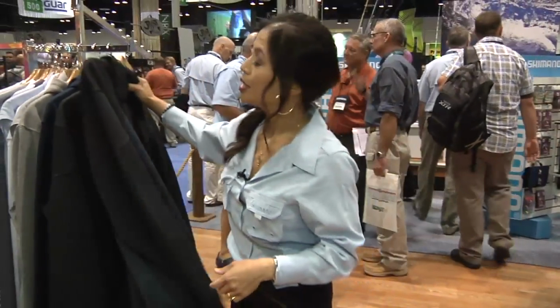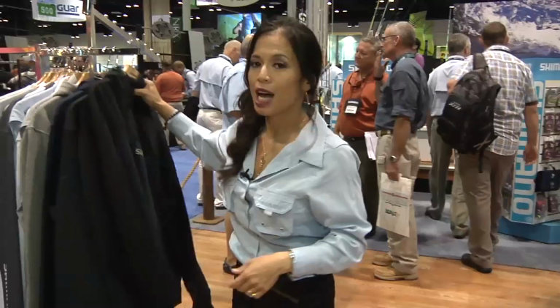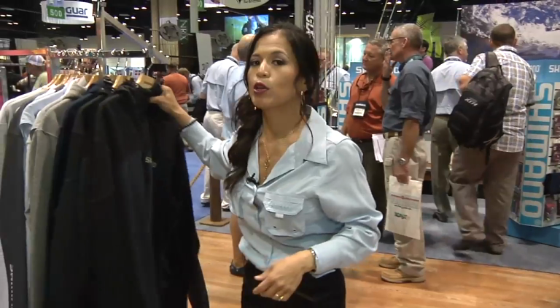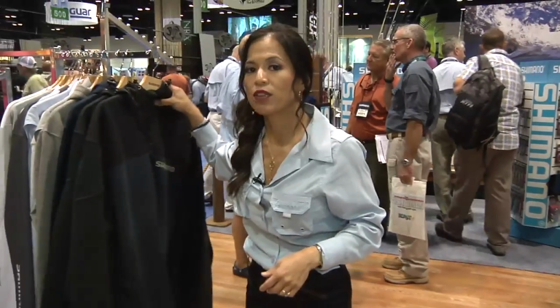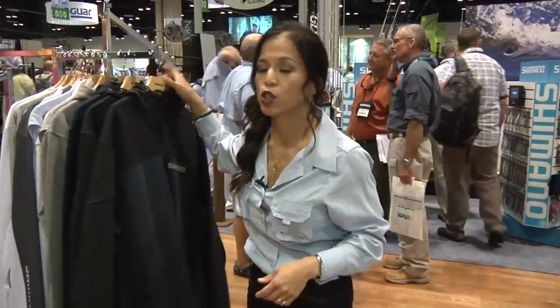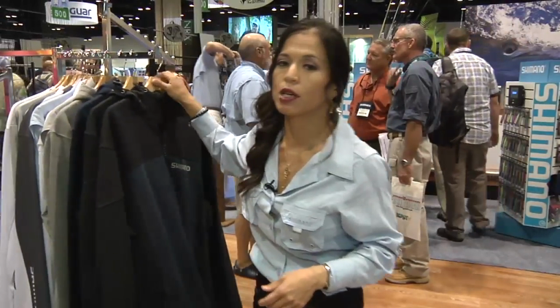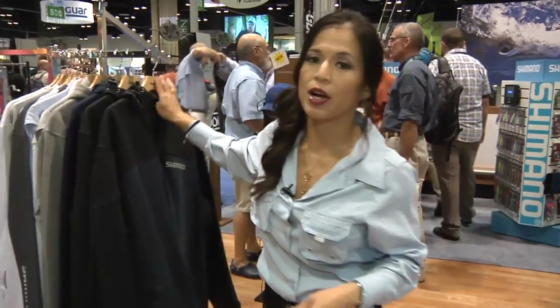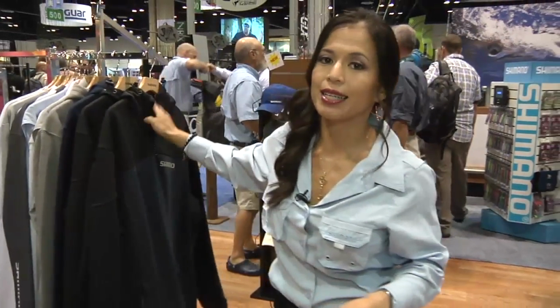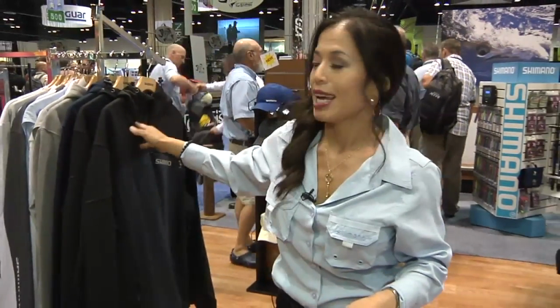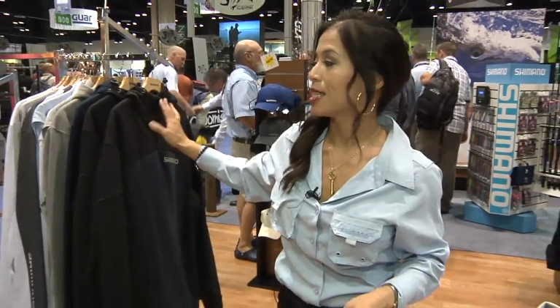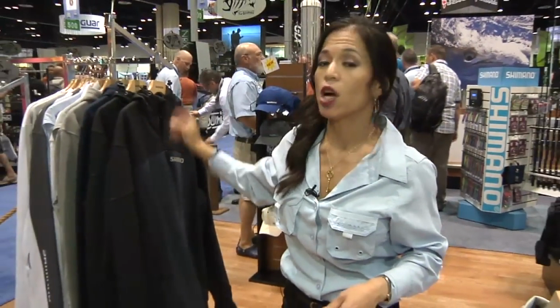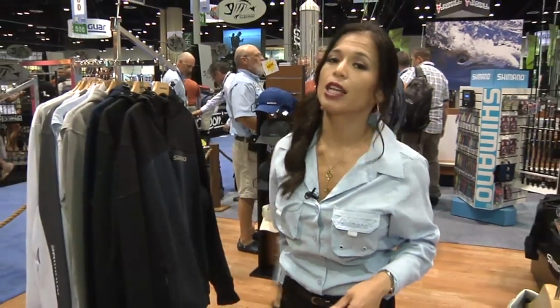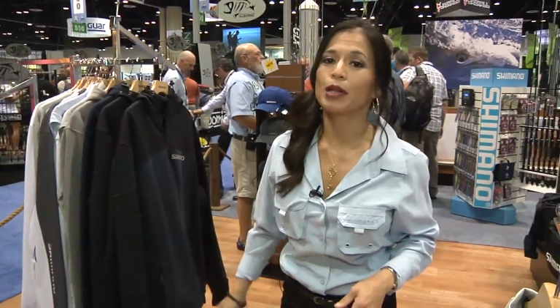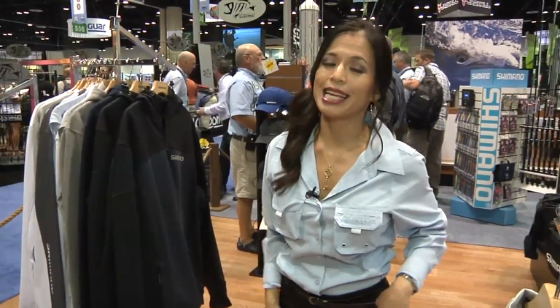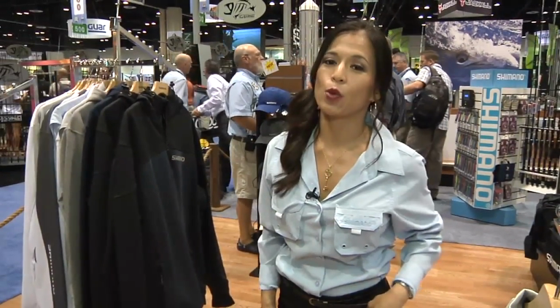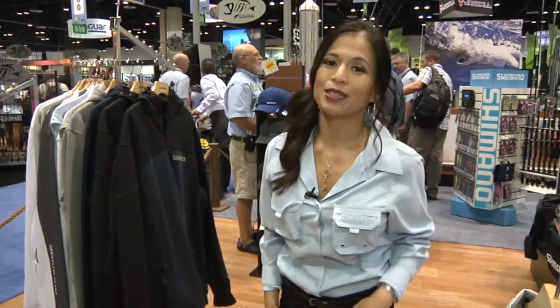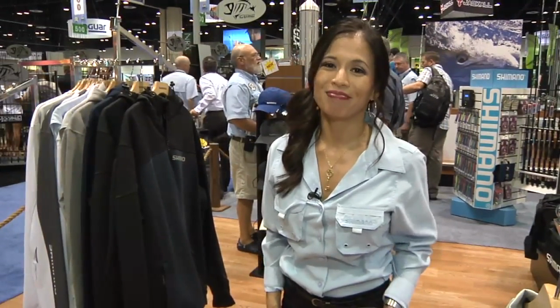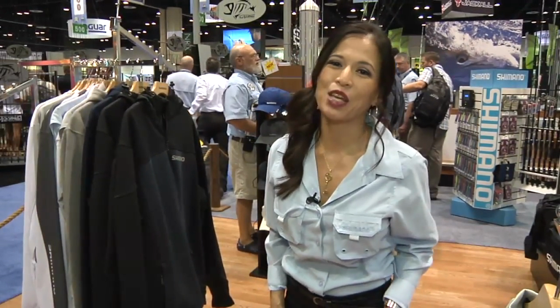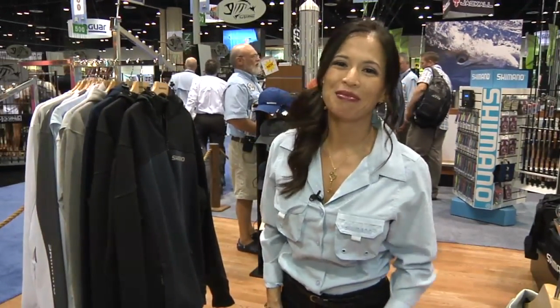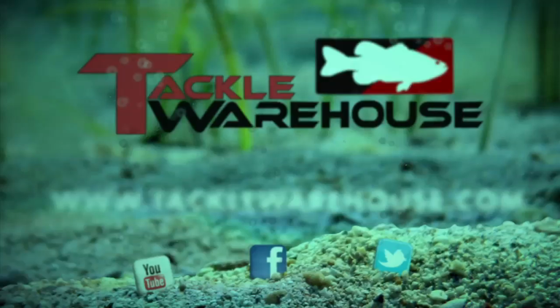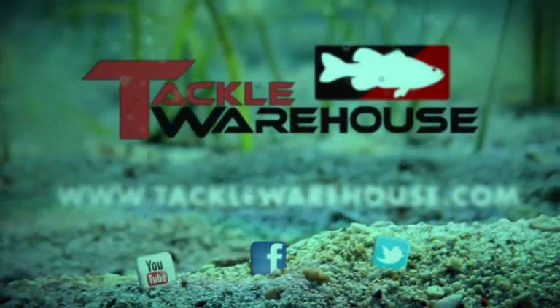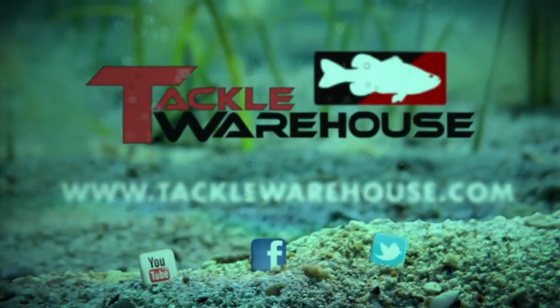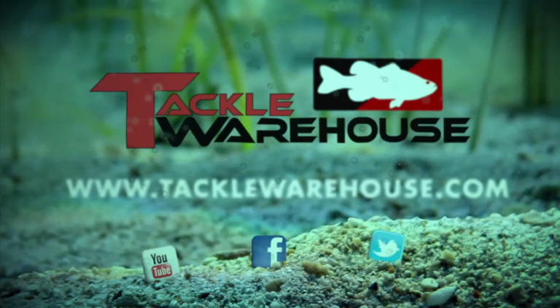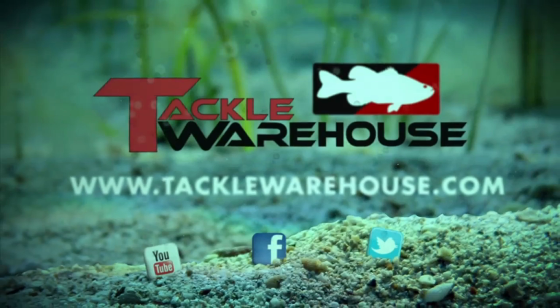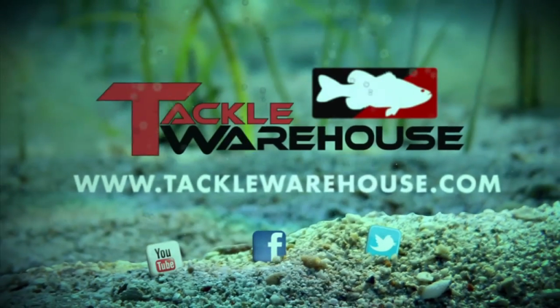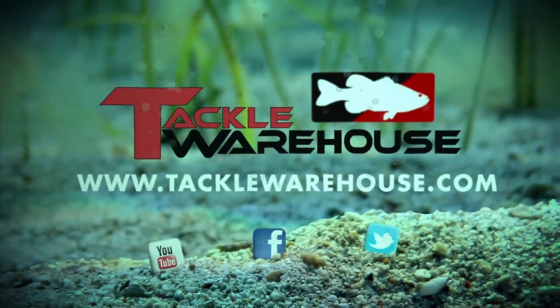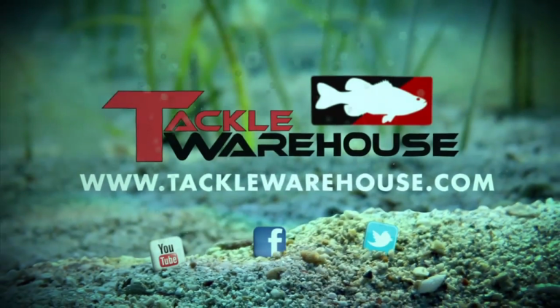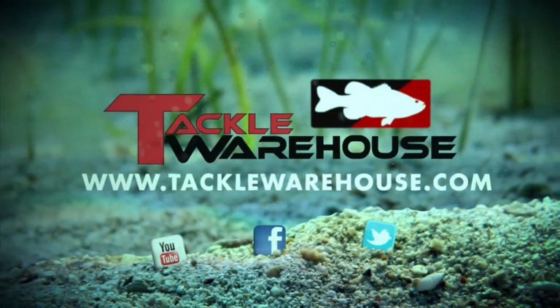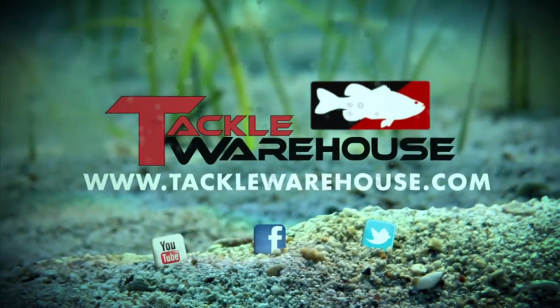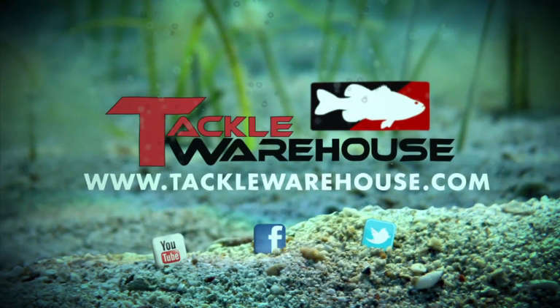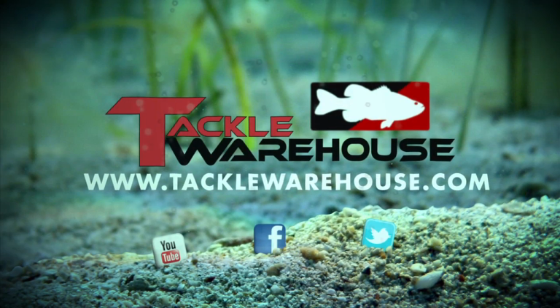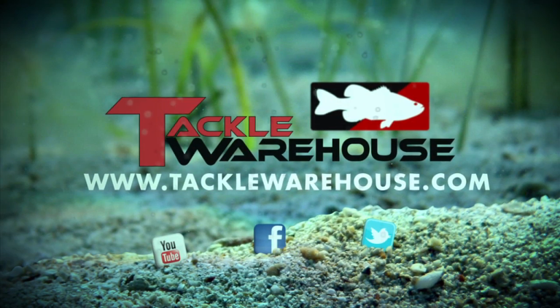I'm Rhoda Shaver for Shimano America, and this is all available at Tackle Warehouse. Thank you.